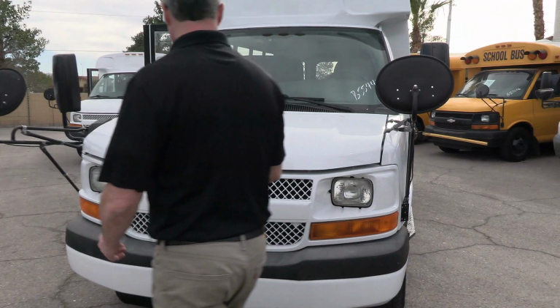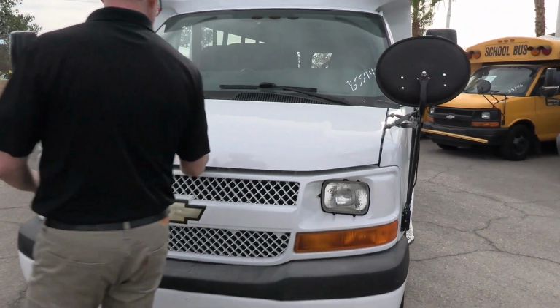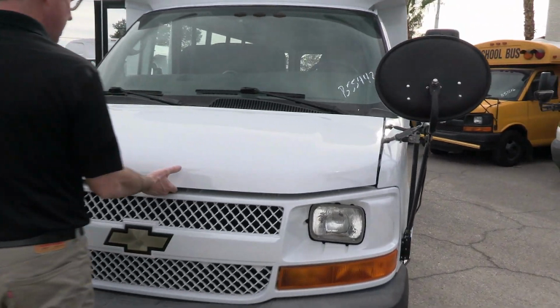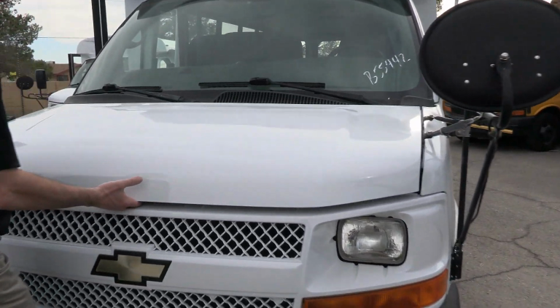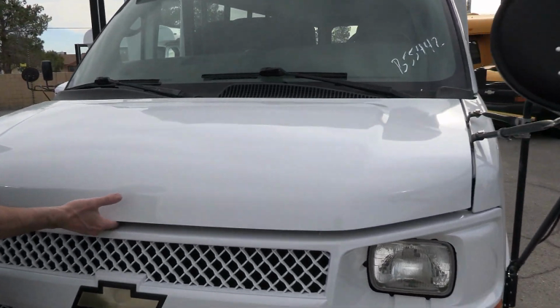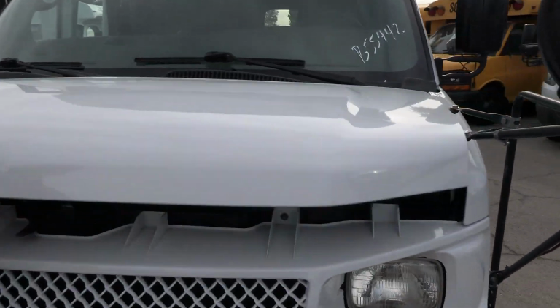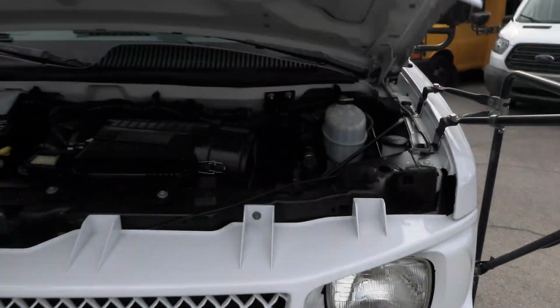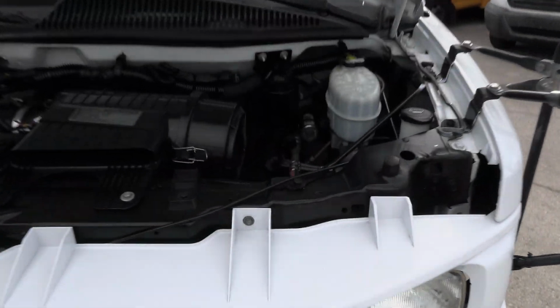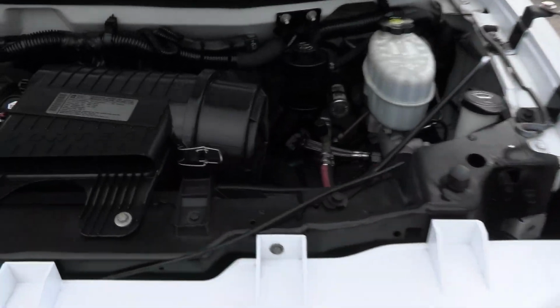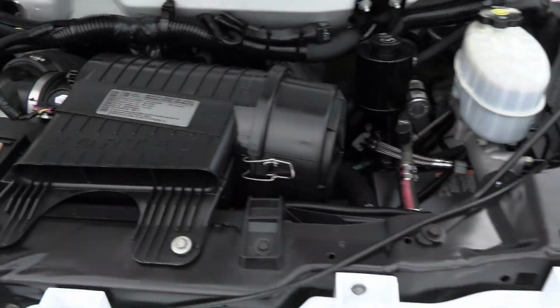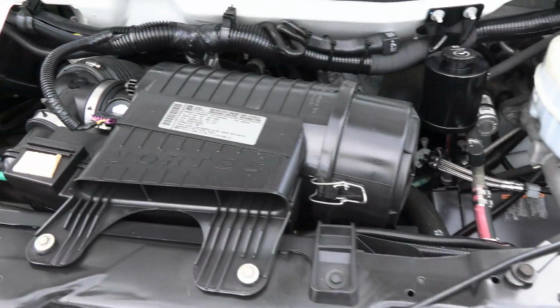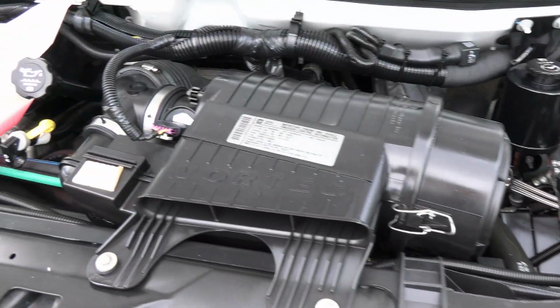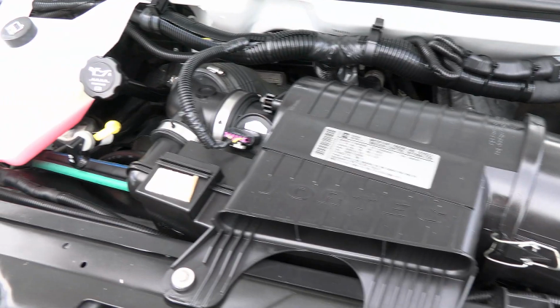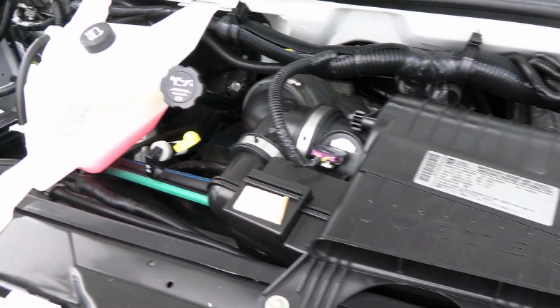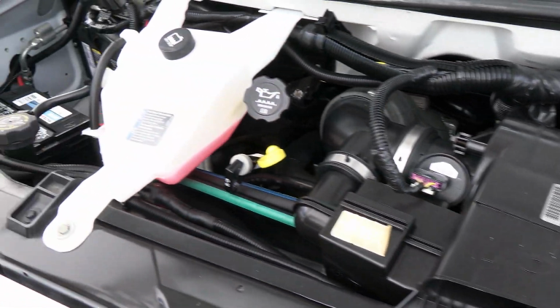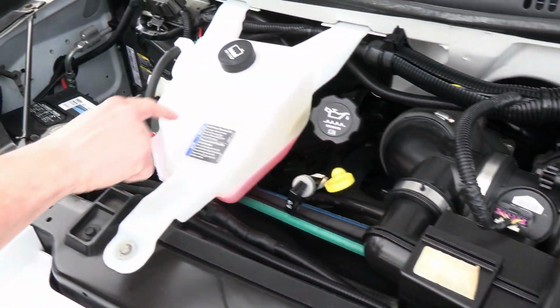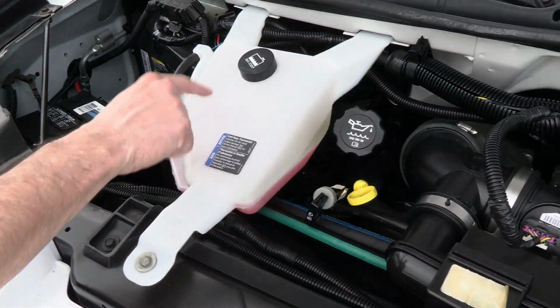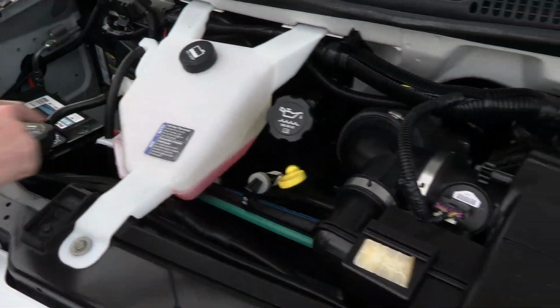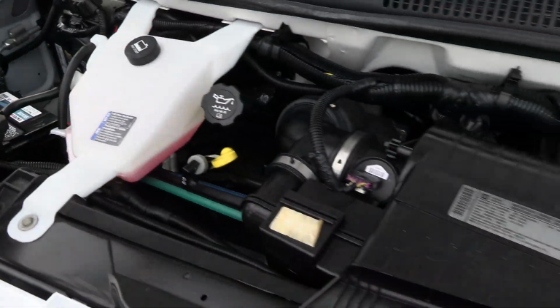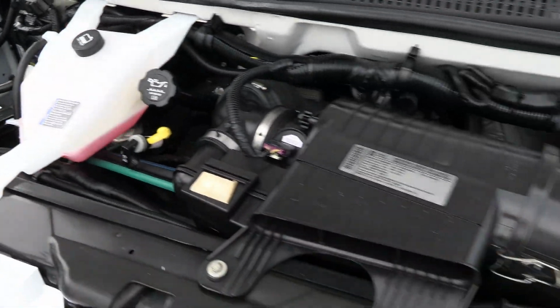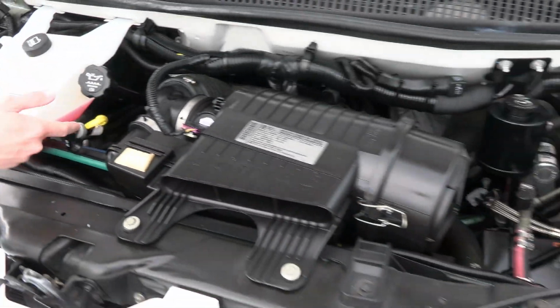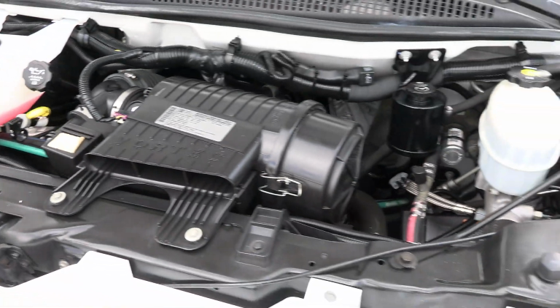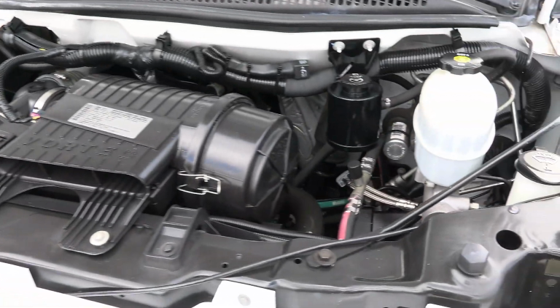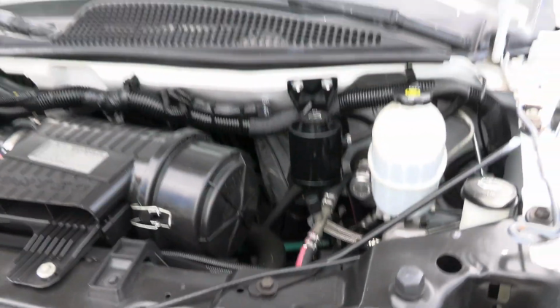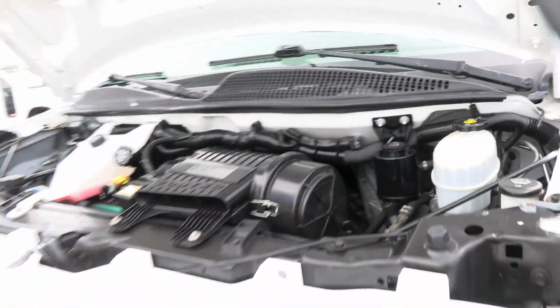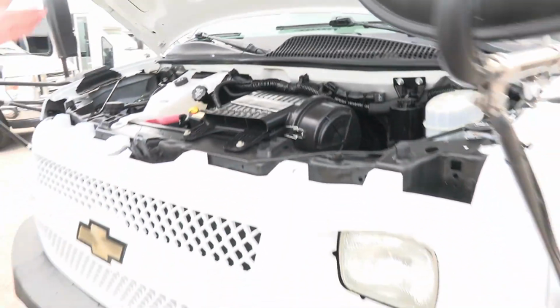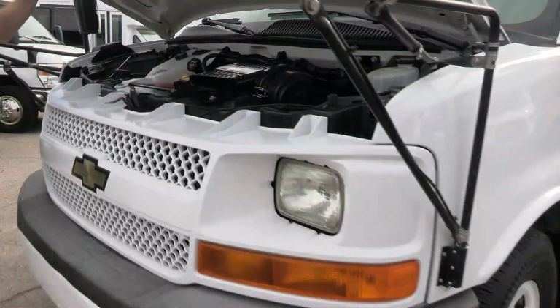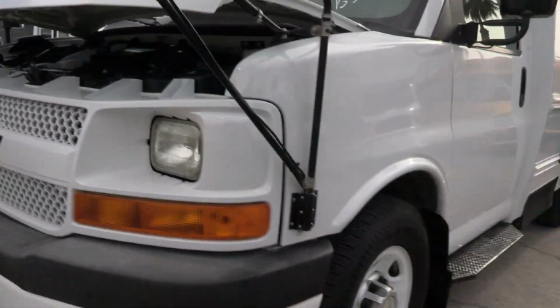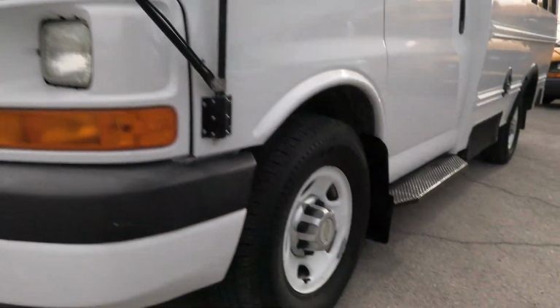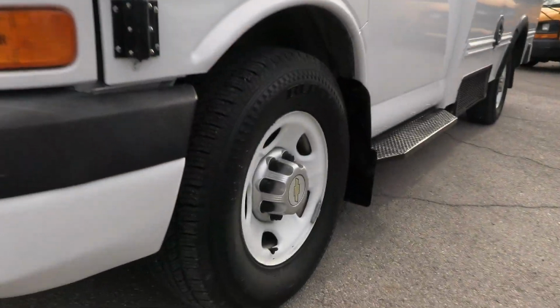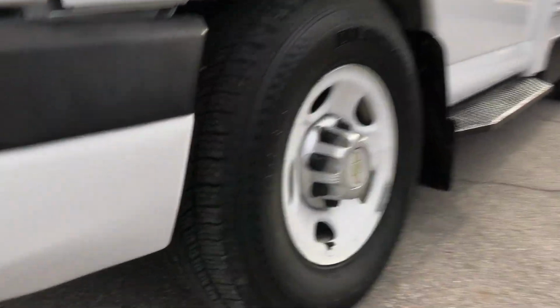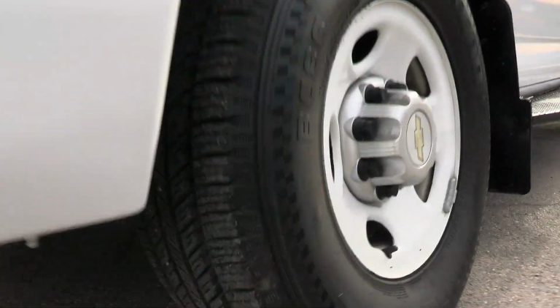Speaking of which, let's show you that engine. Very clean engine compartment. Look at that — all your plastics and everything really show the low mileage on this thing.